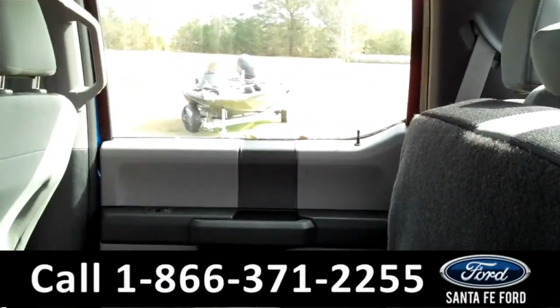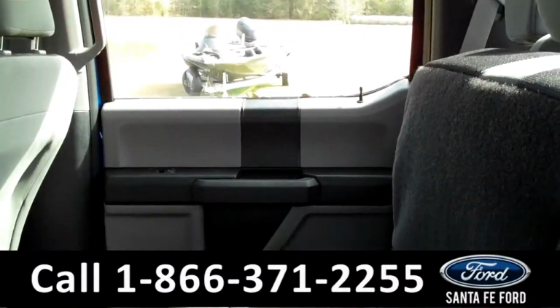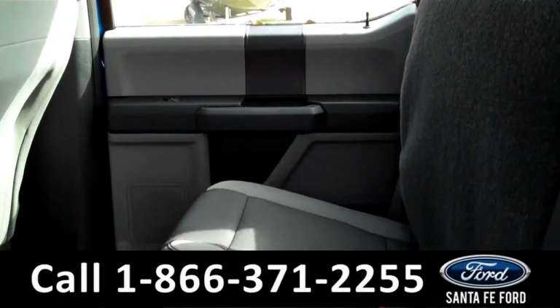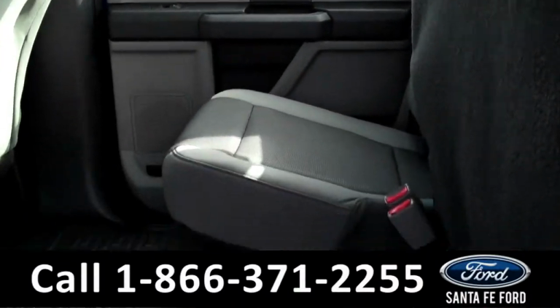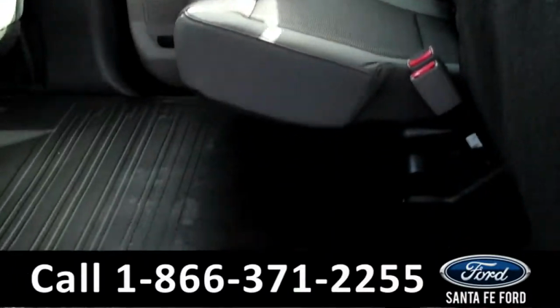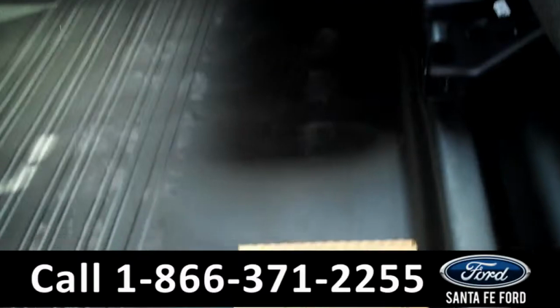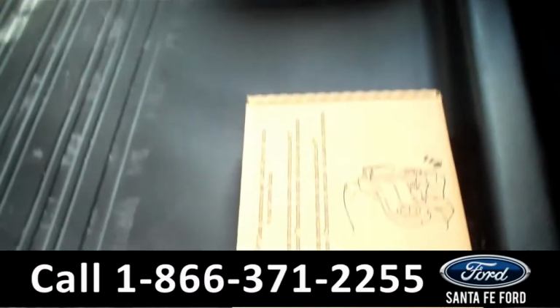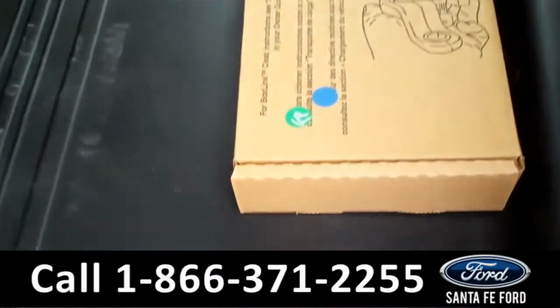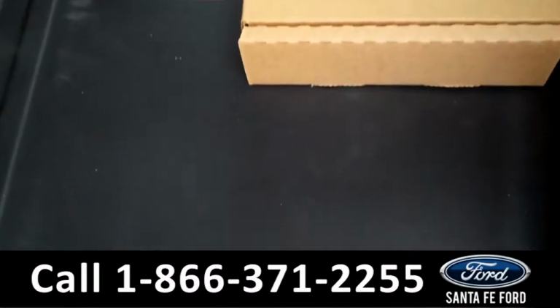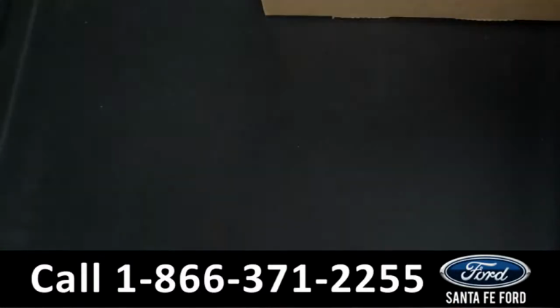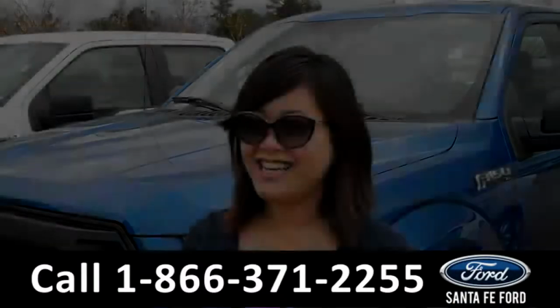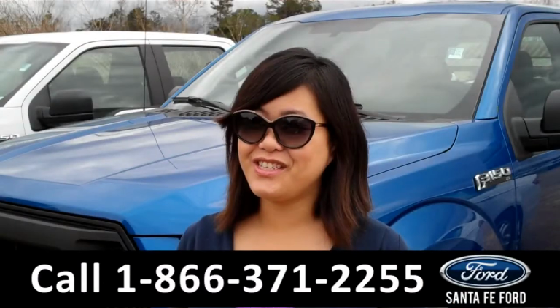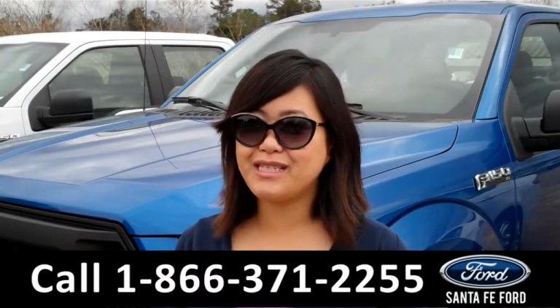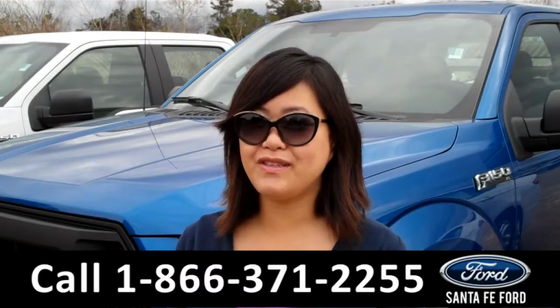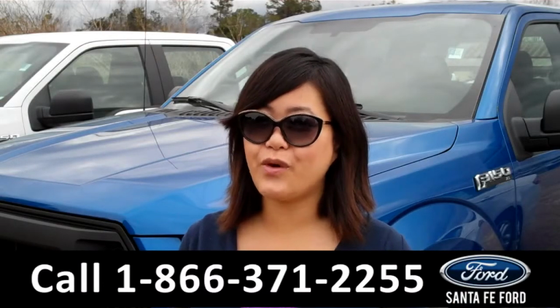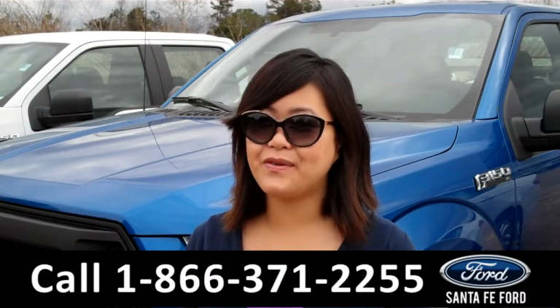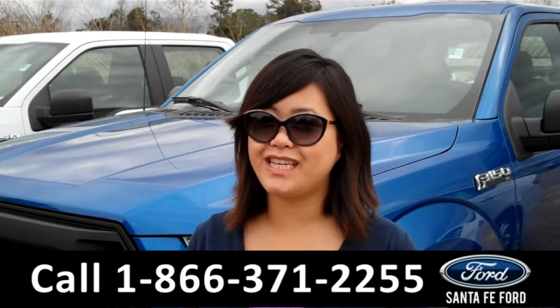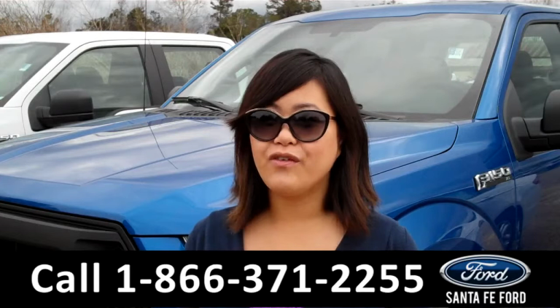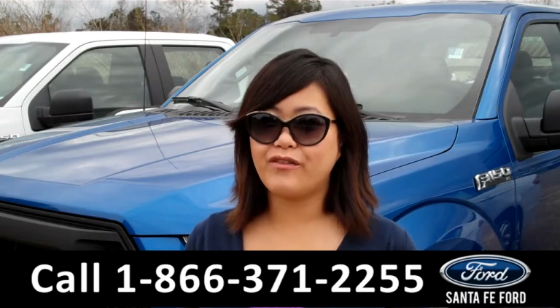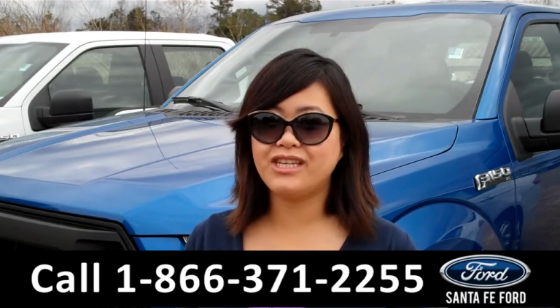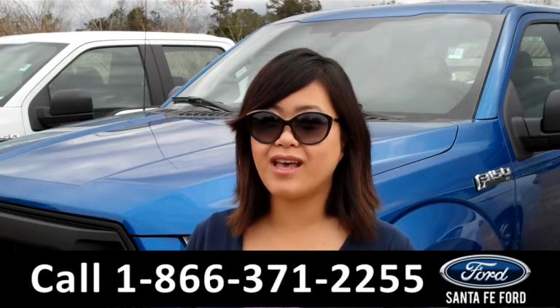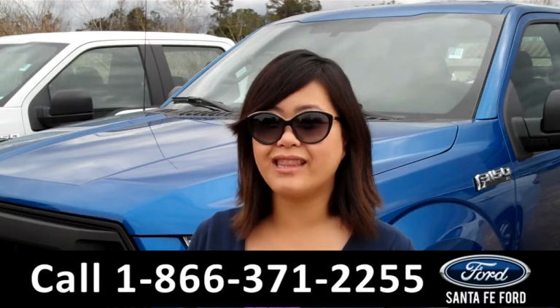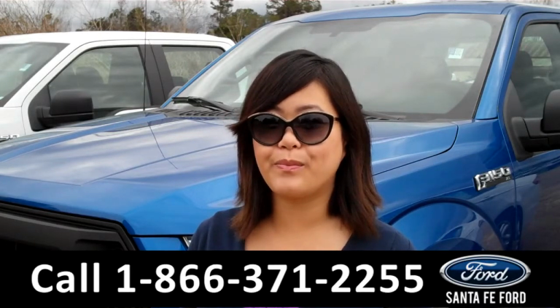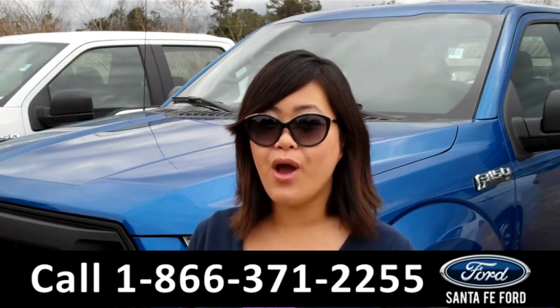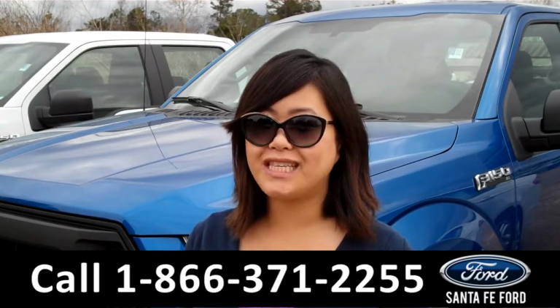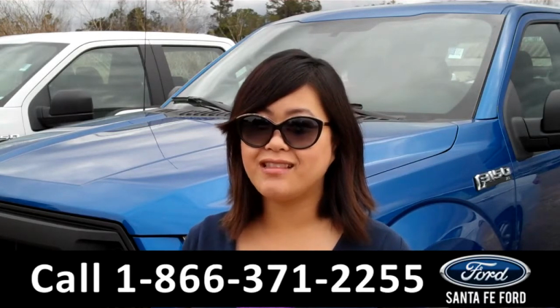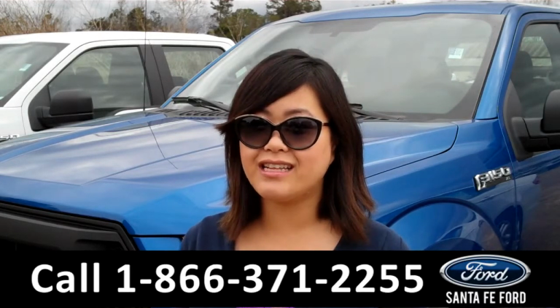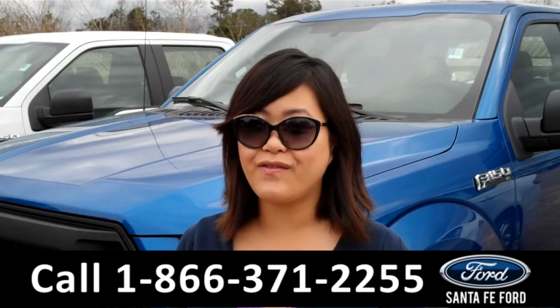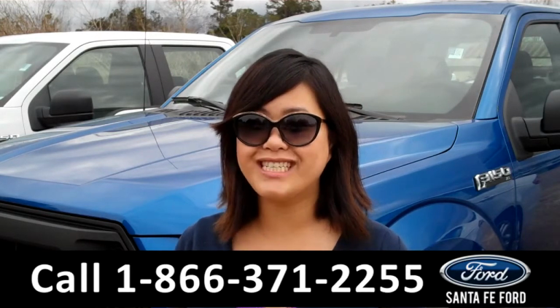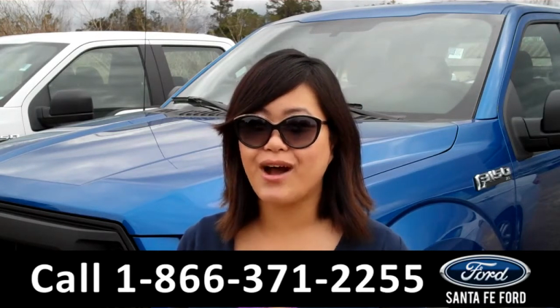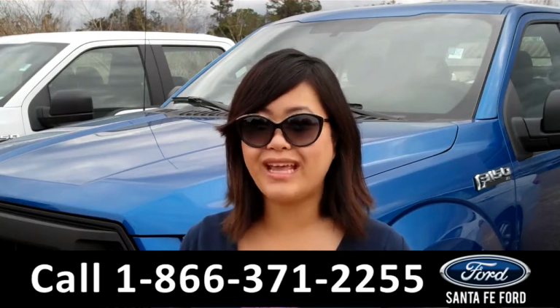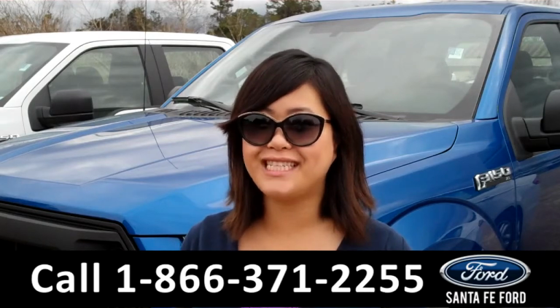And now let's take a quick look at the bed of the truck. That was the 2015 Ford F-150. For more information, give us a call at the number below, or visit us online at cnfa4.com. Thanks for watching.